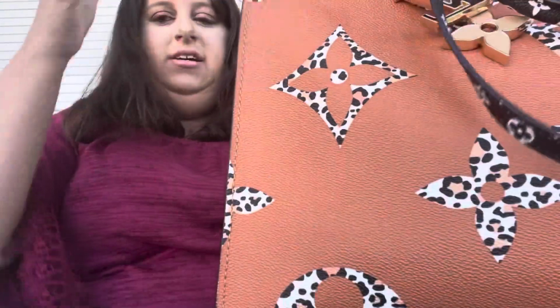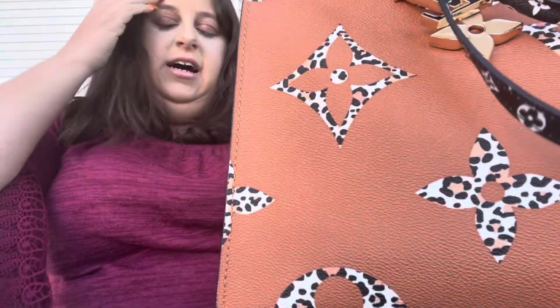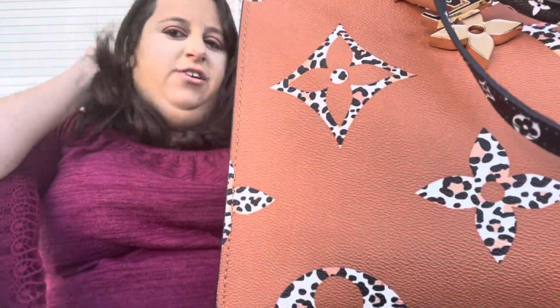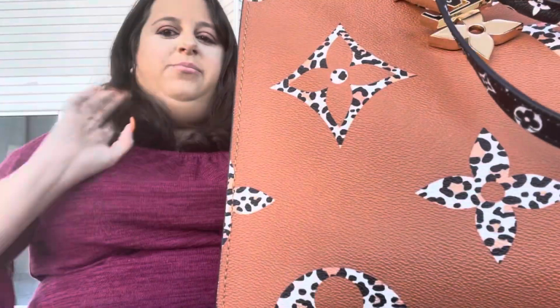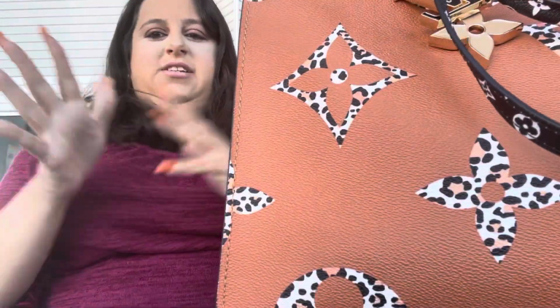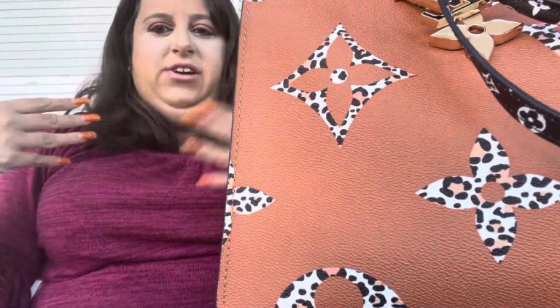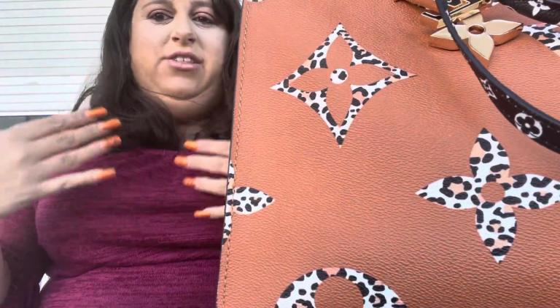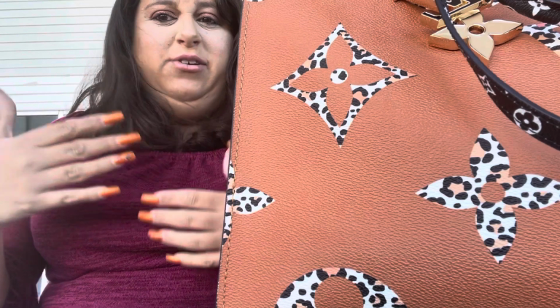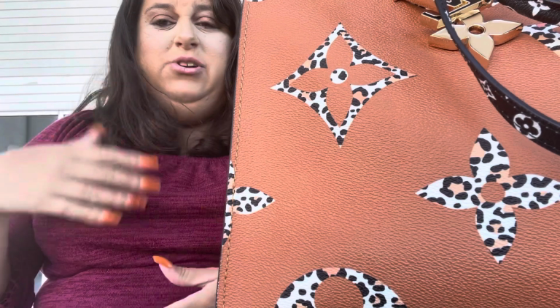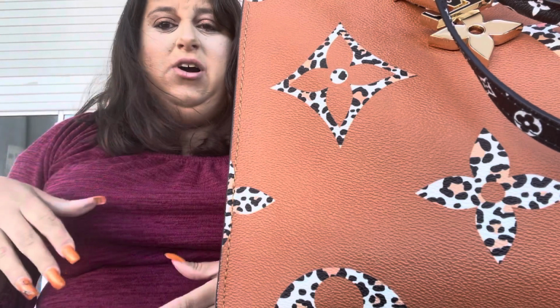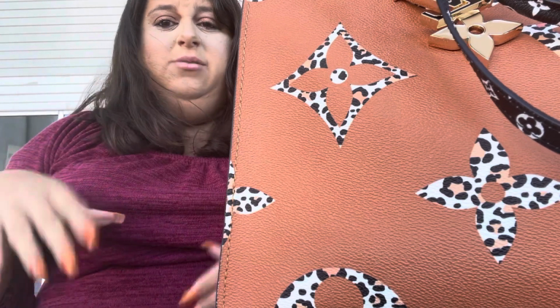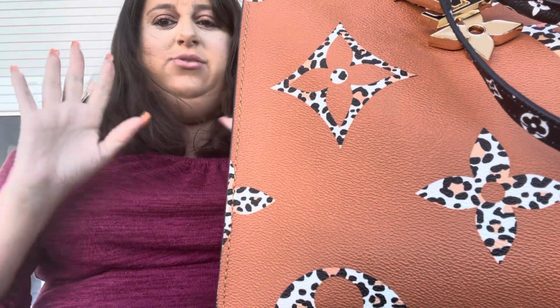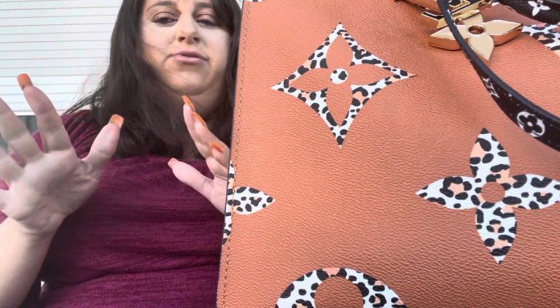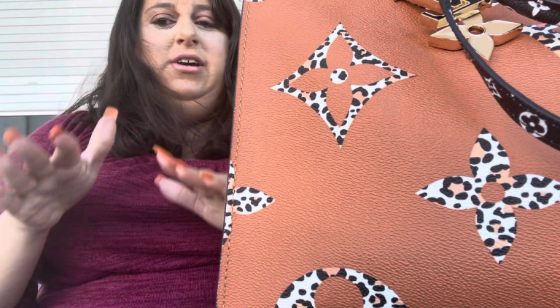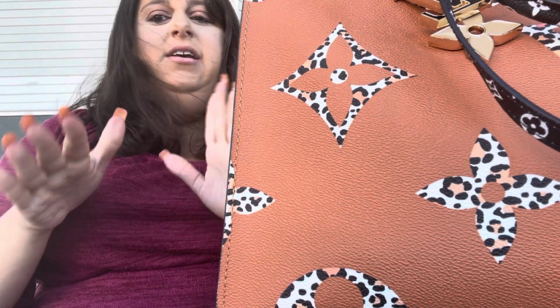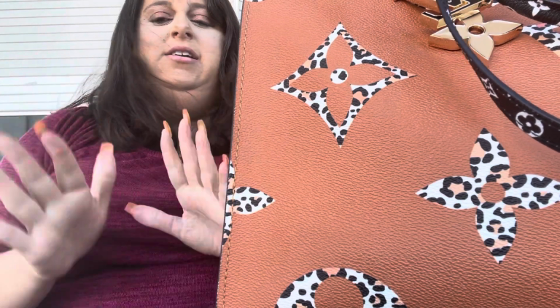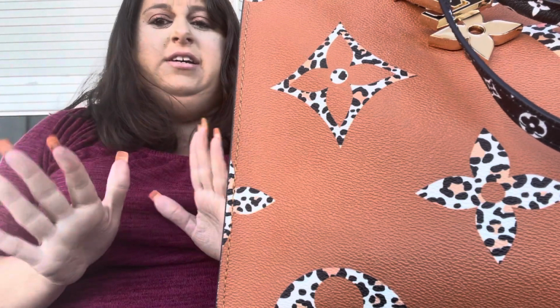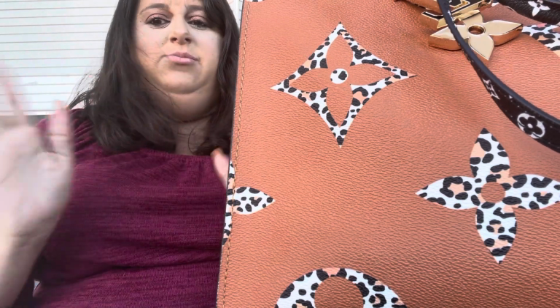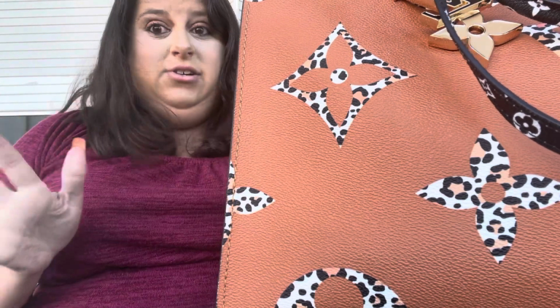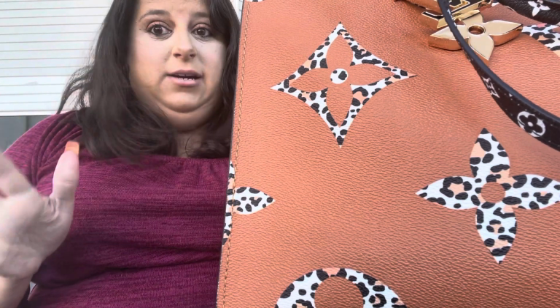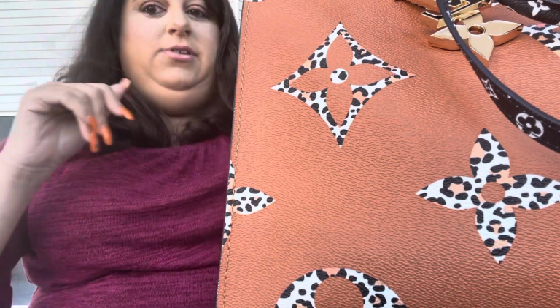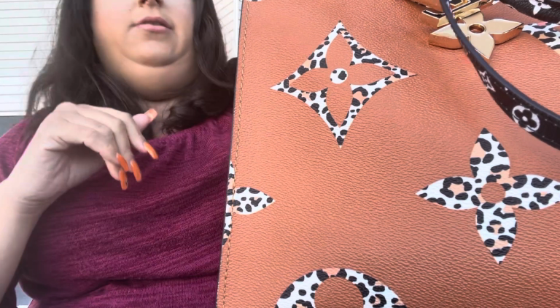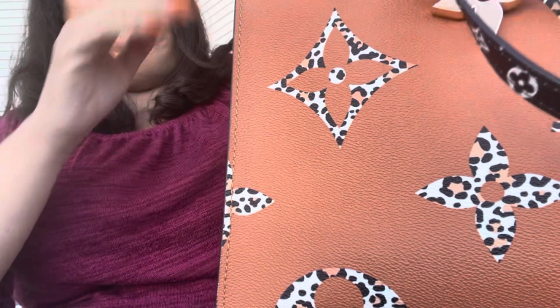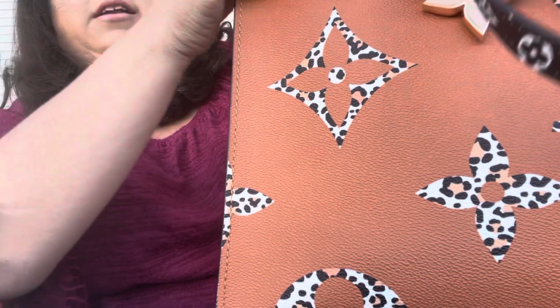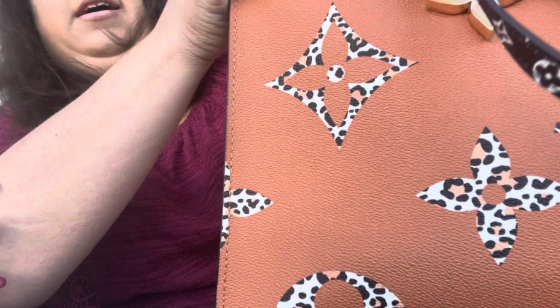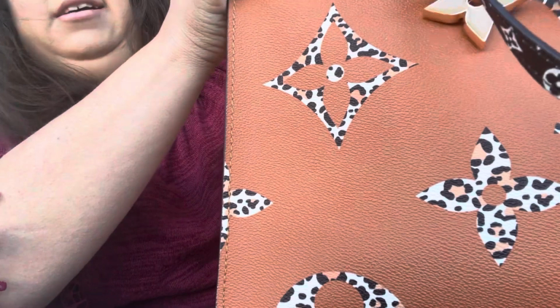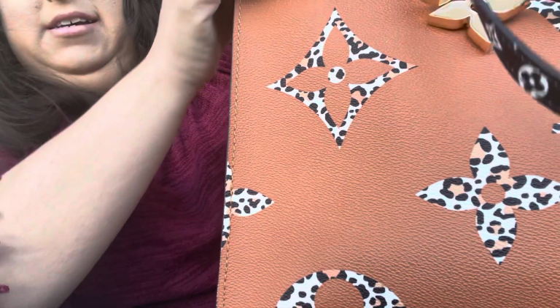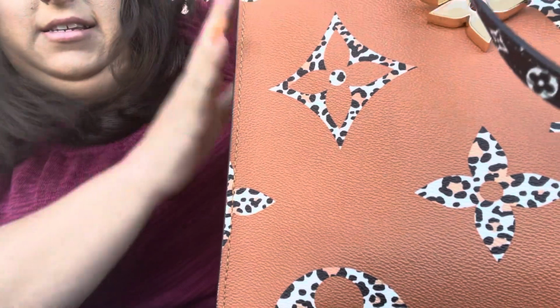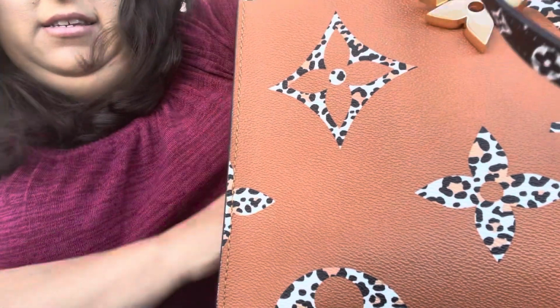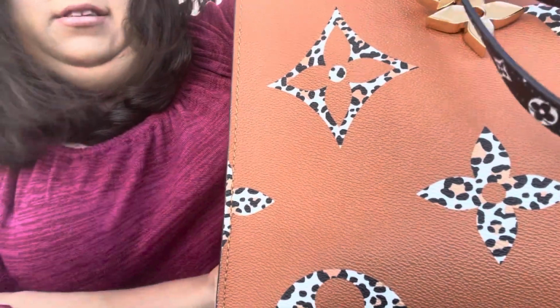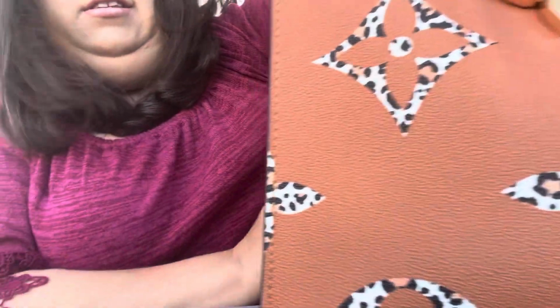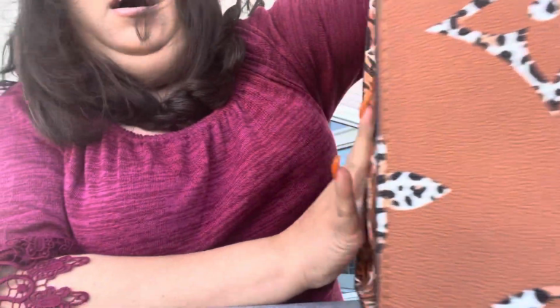I tried filming this video like three or four times, so hopefully you'll get some good clips. Let's see what's inside.